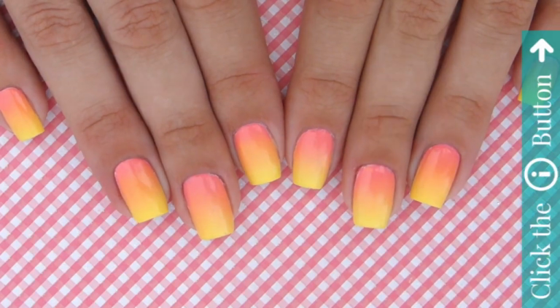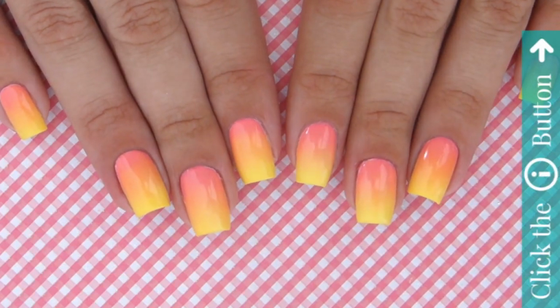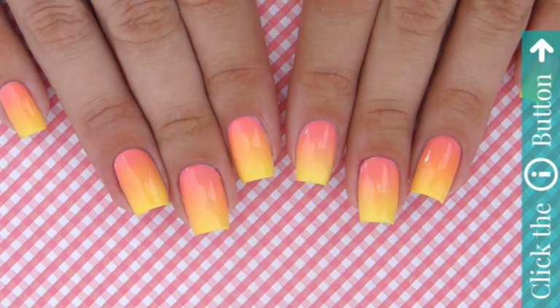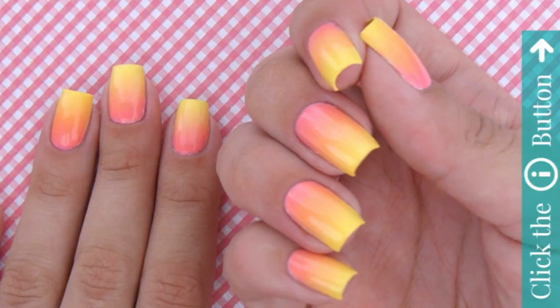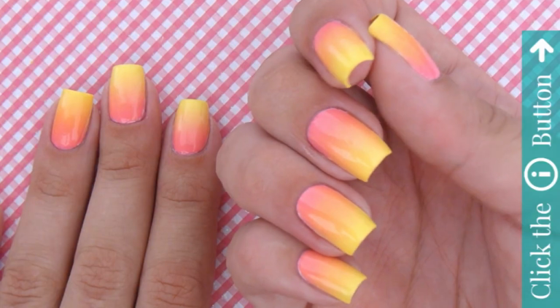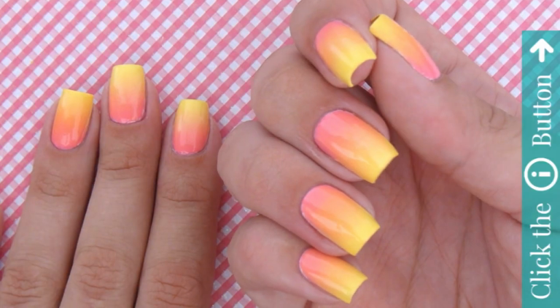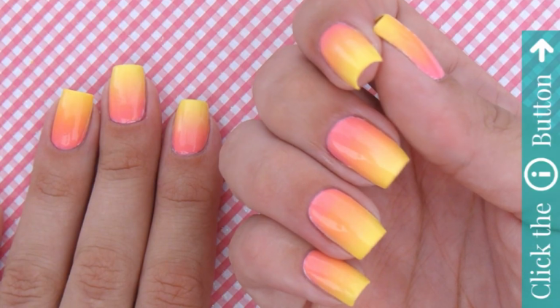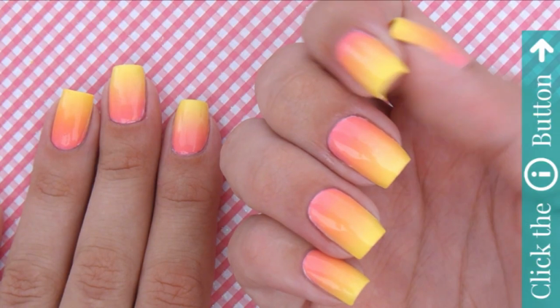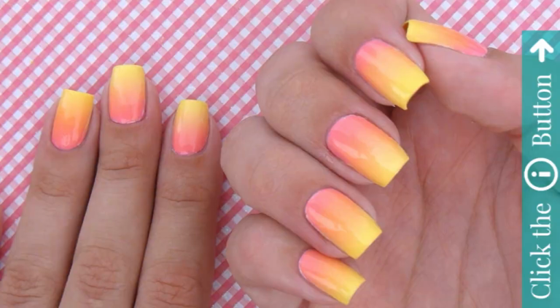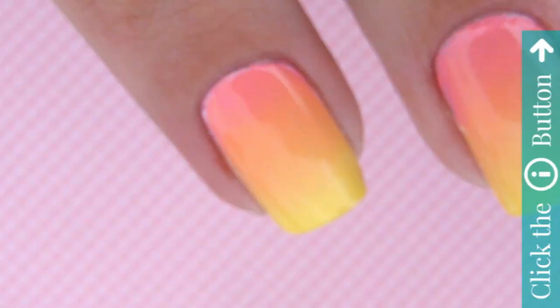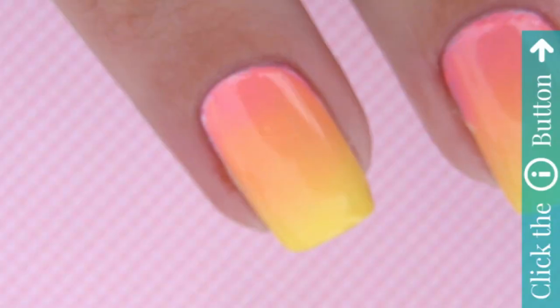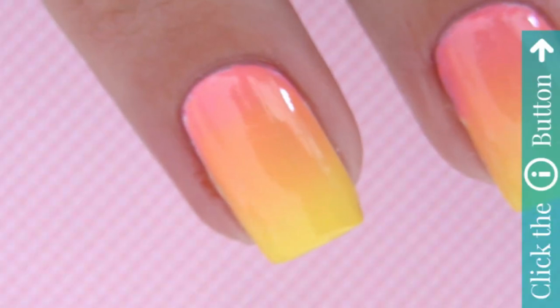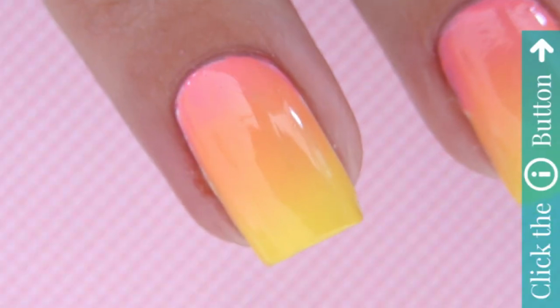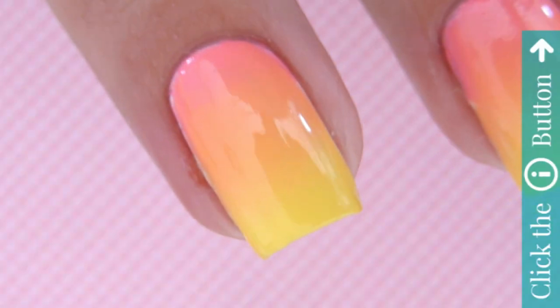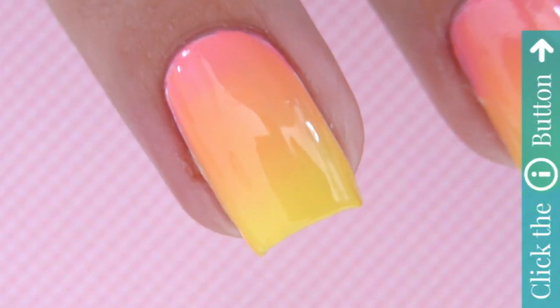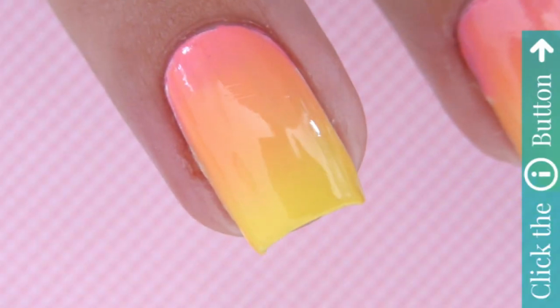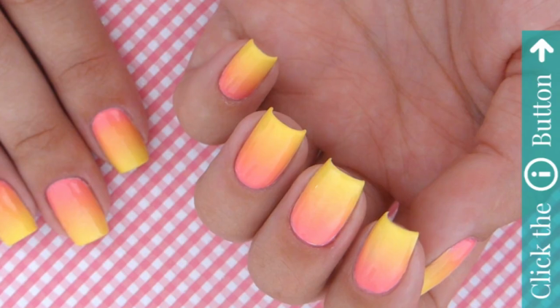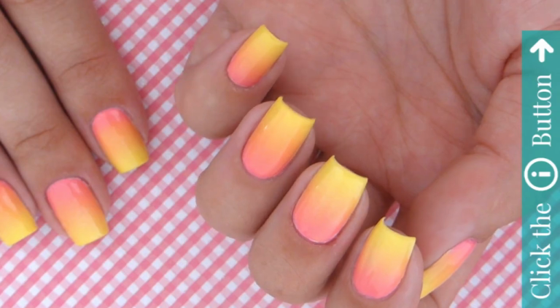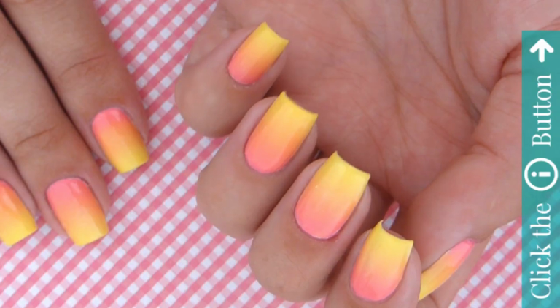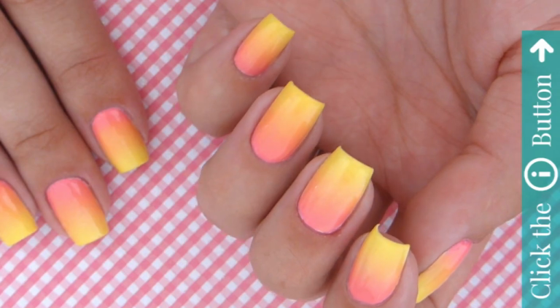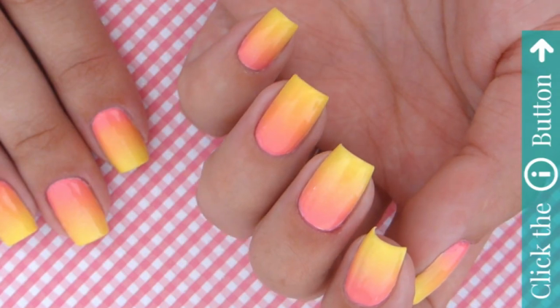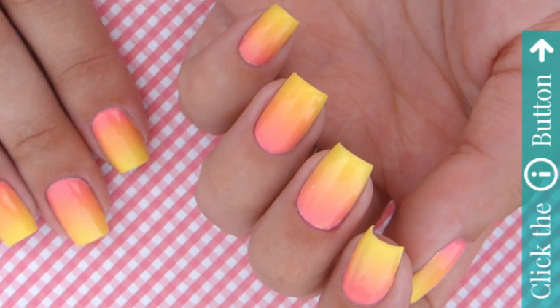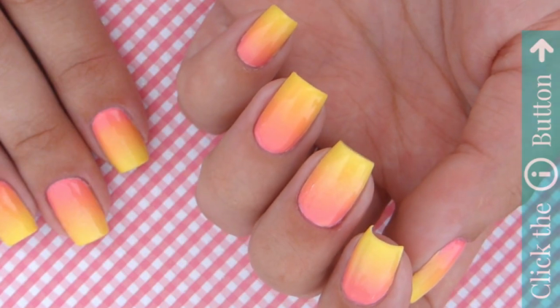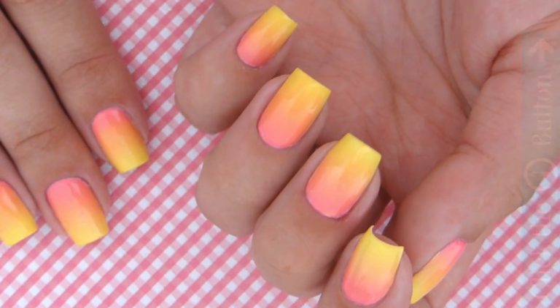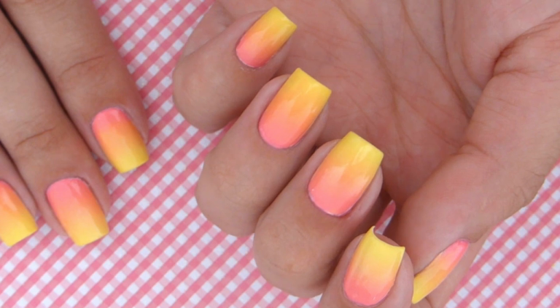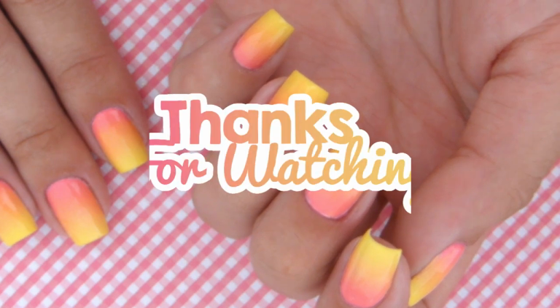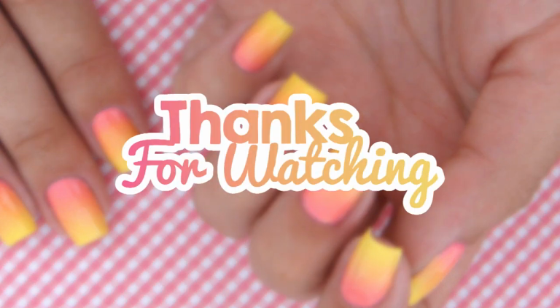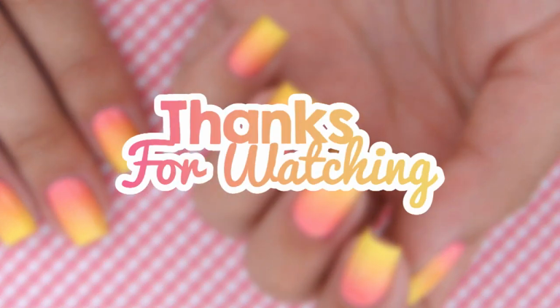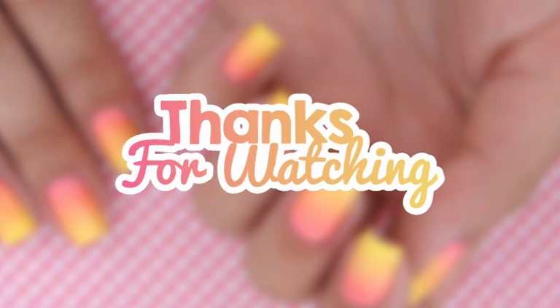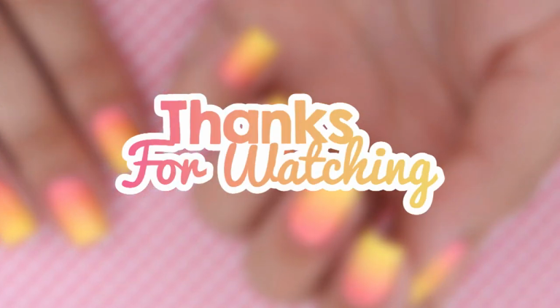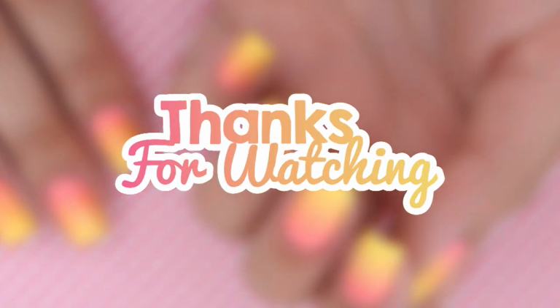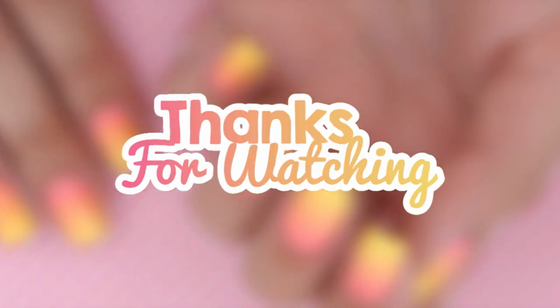We hope you enjoyed this tutorial. Don't forget to check out Miri's personal channel and also check out more videos here on CutePolish by clicking the info card in the top right corner. Take care and I'll see you next time!